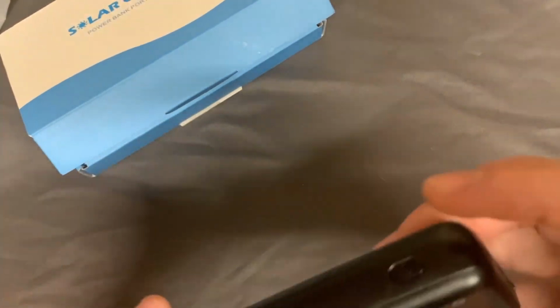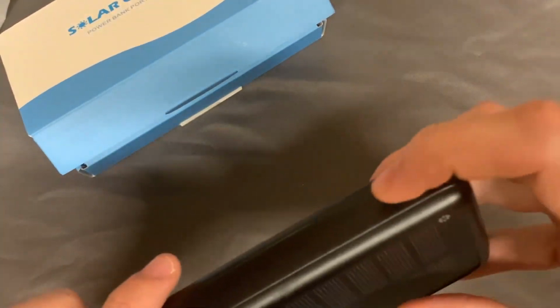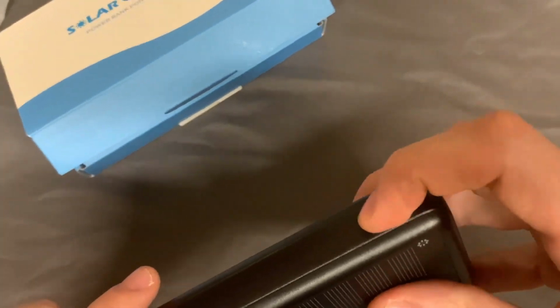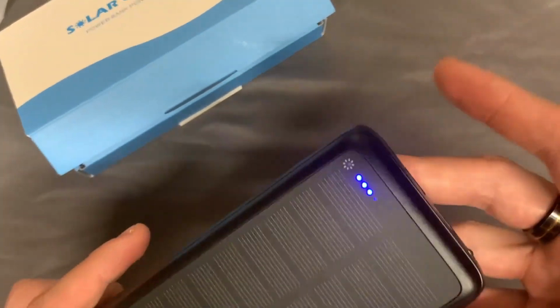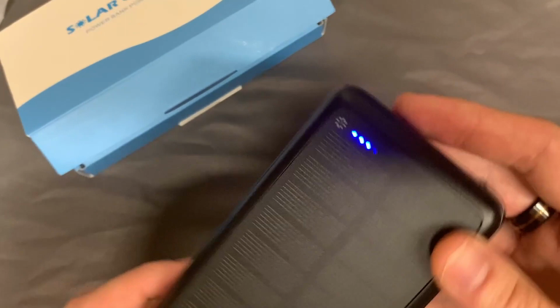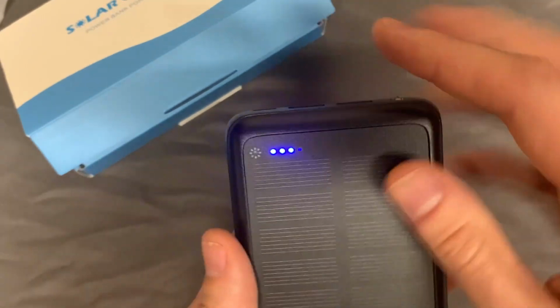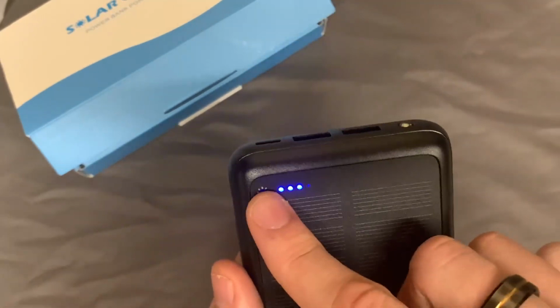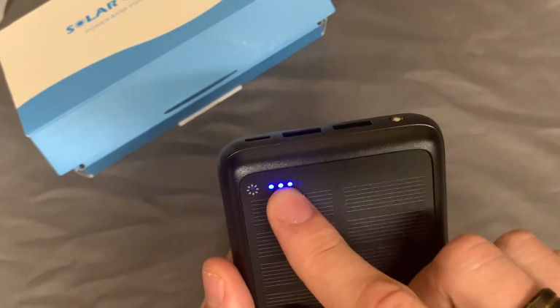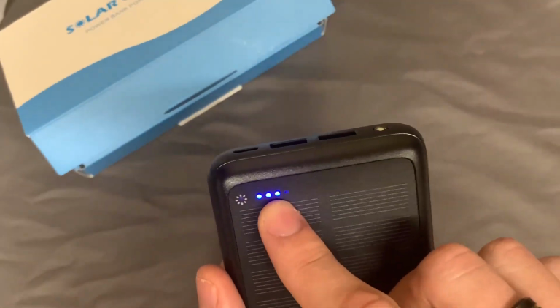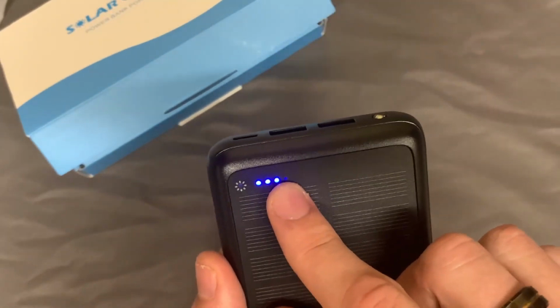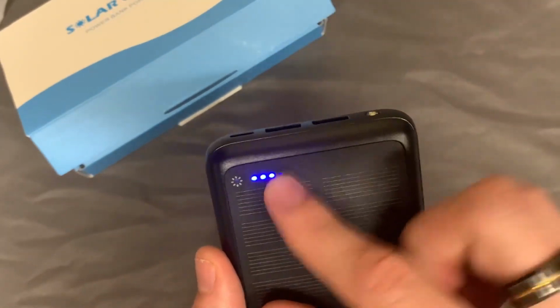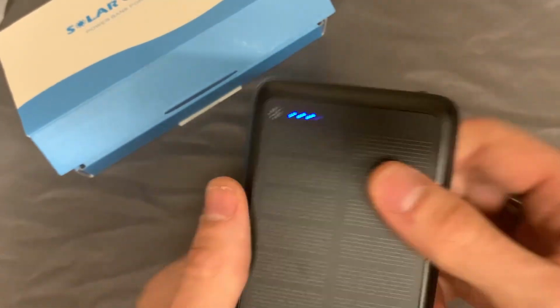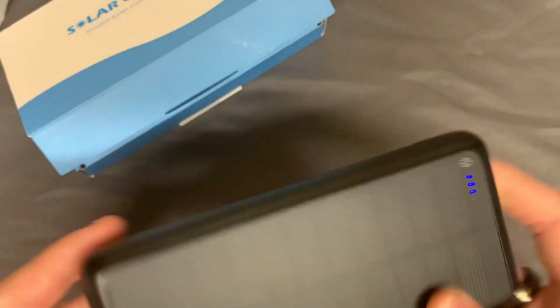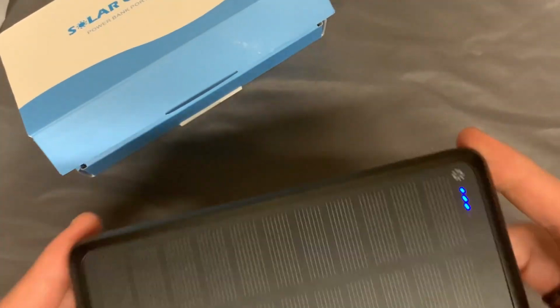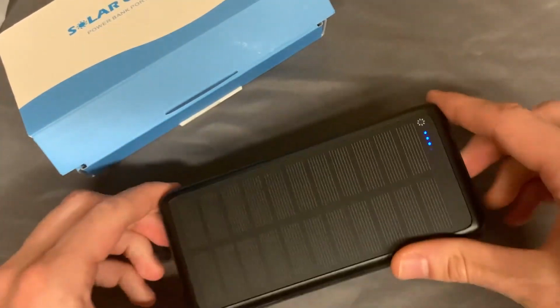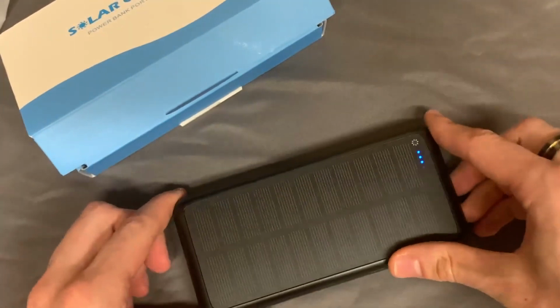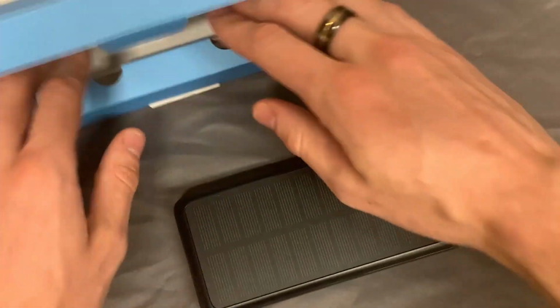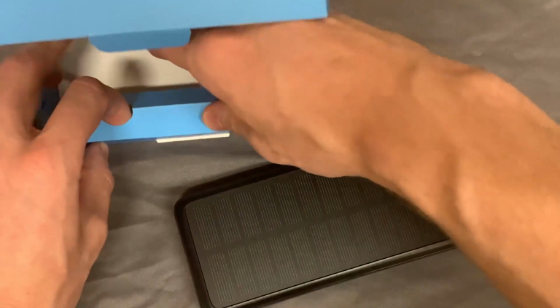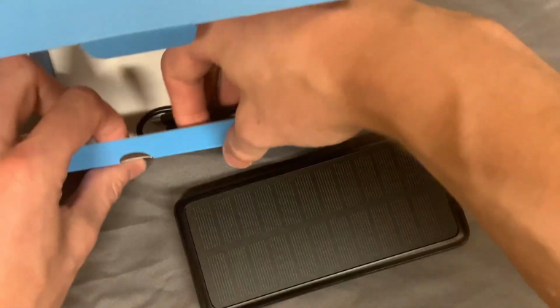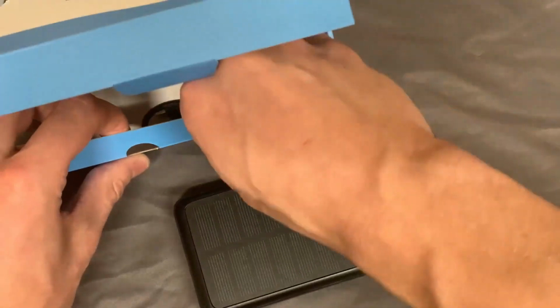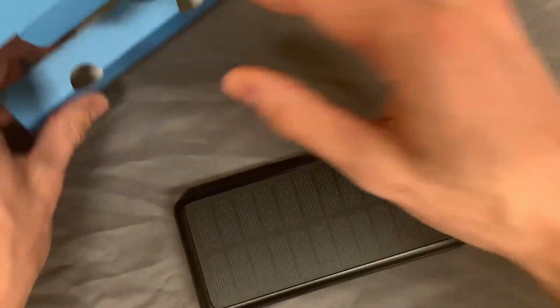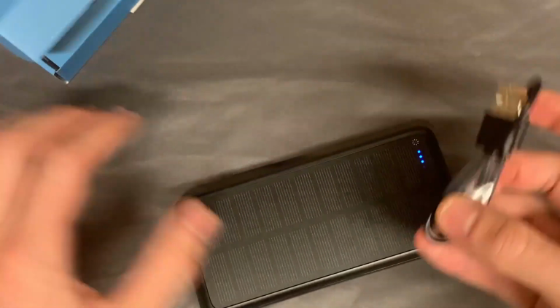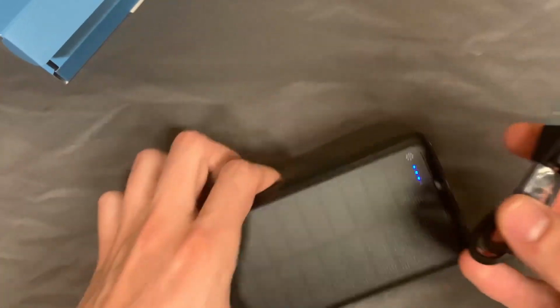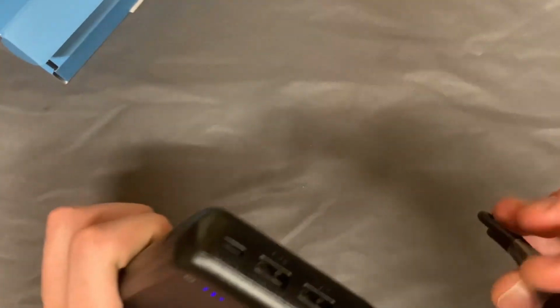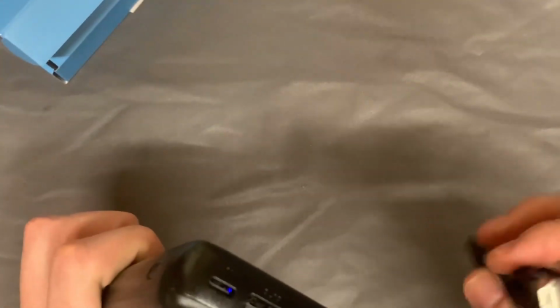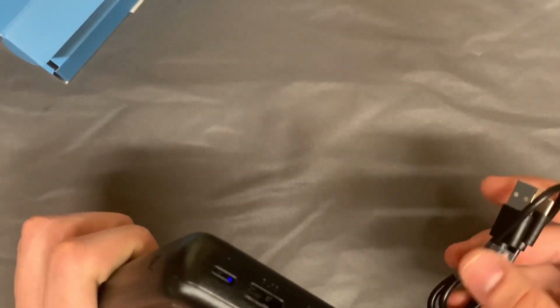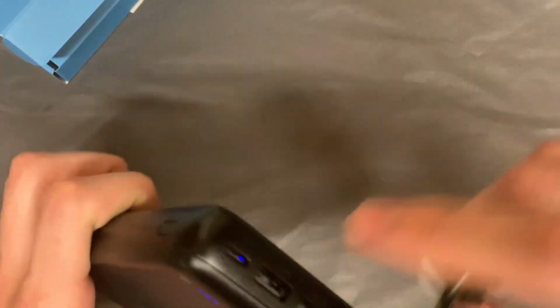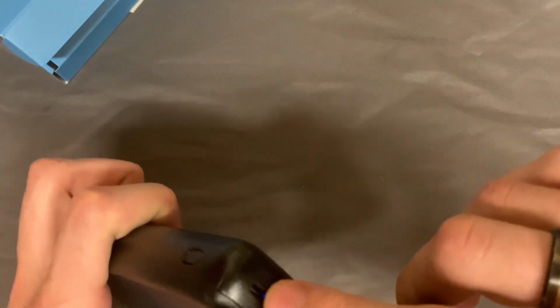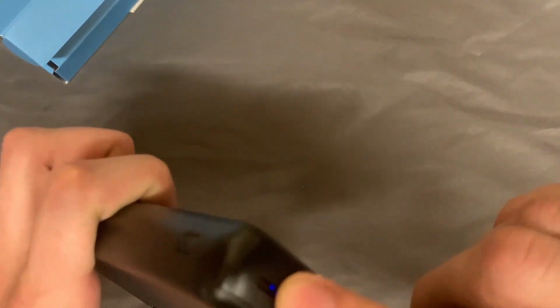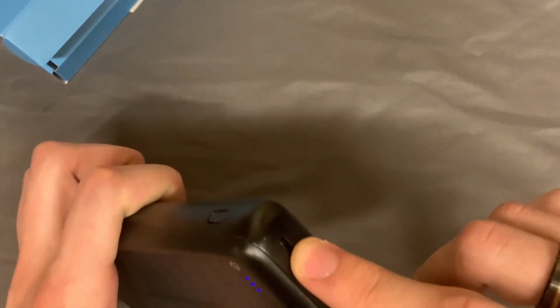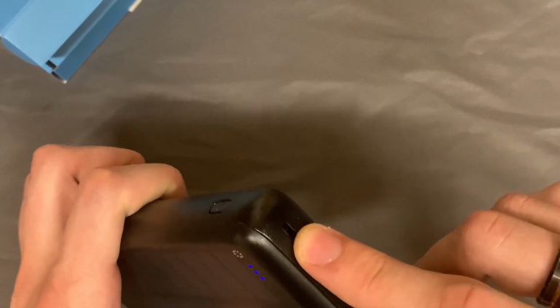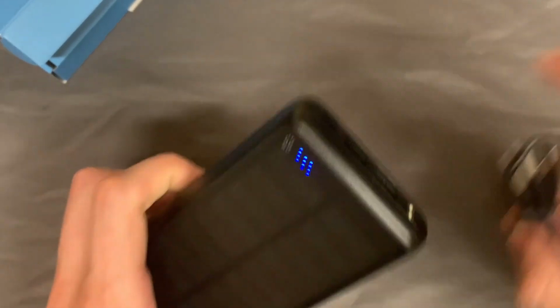And of course it has the on button on the side here. We're at three bars, and there are four total, so it's already pretty charged right out of the box. If we open this up, we can see it also comes with the charging cord itself, which will plug into the USB-C port right here.